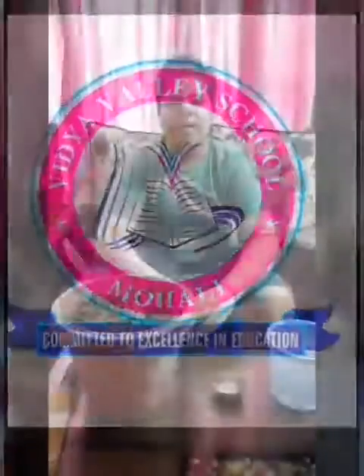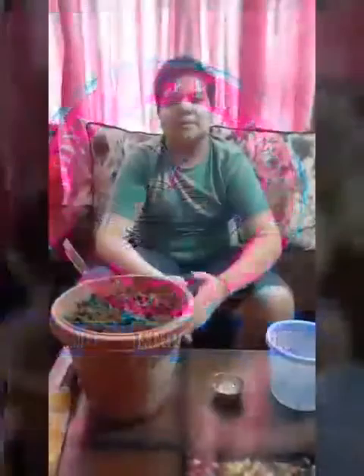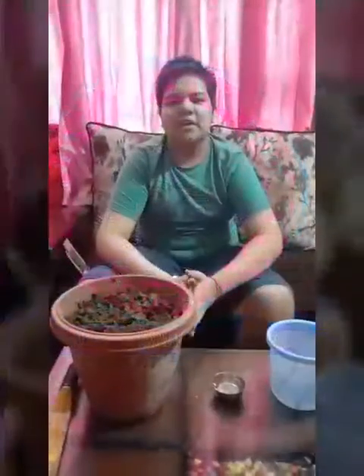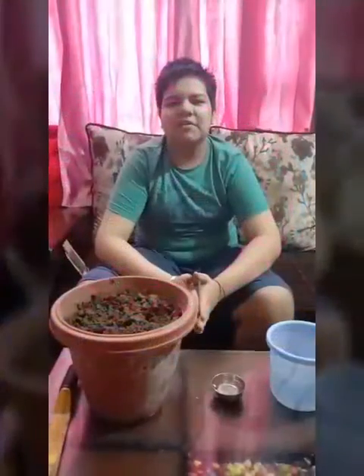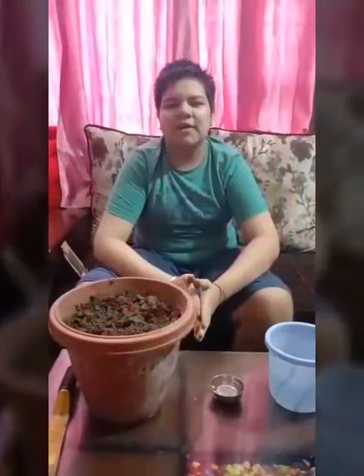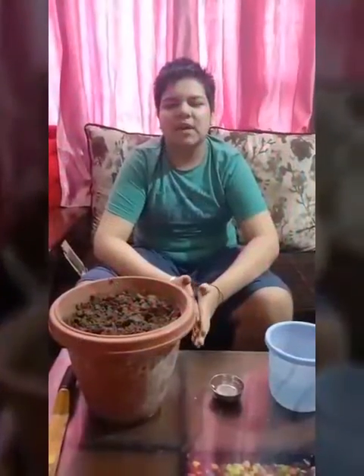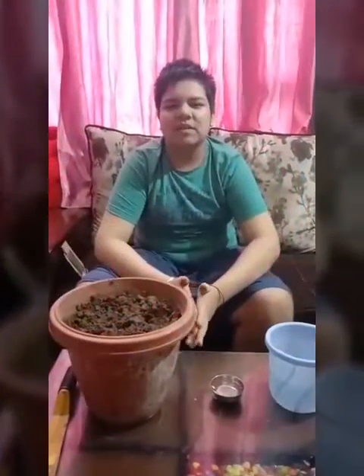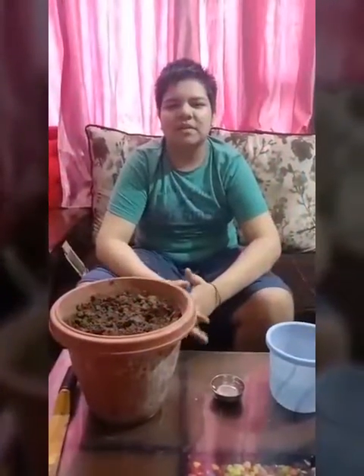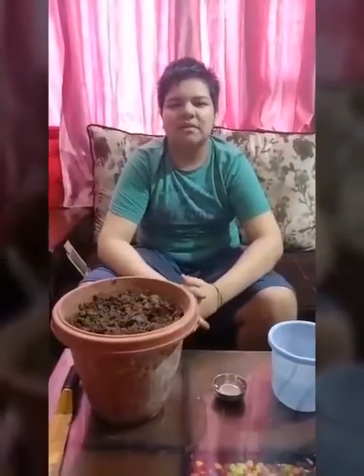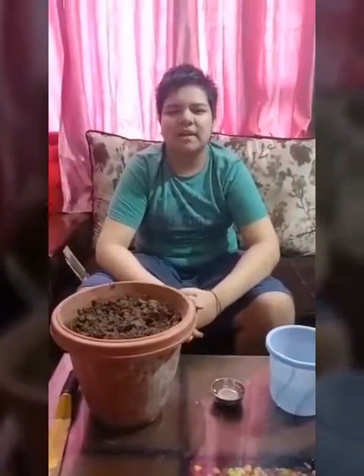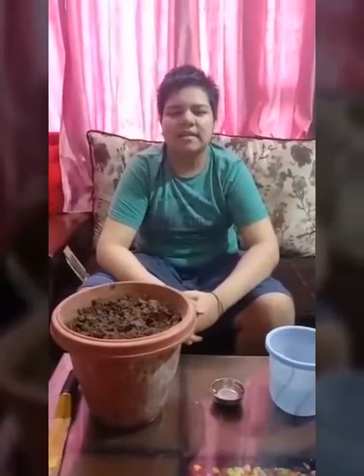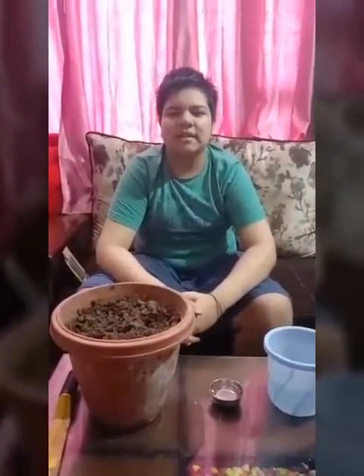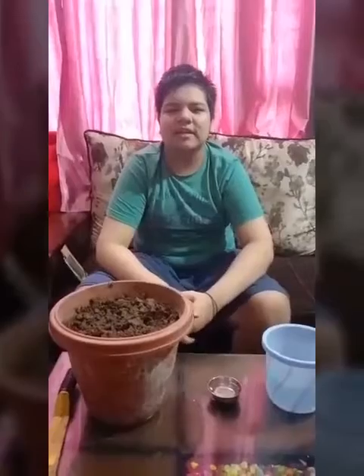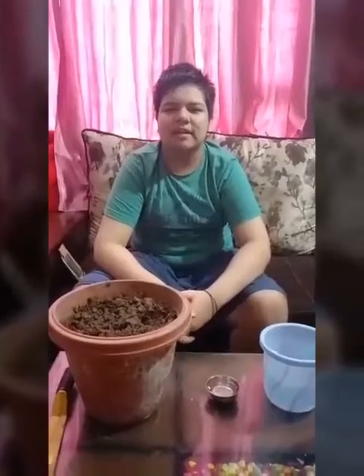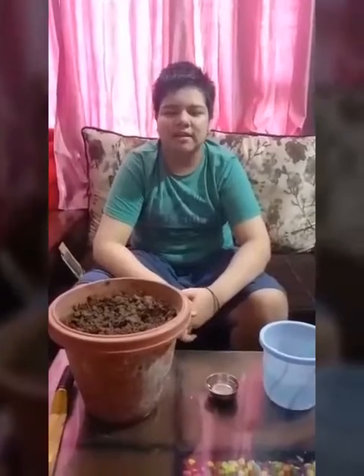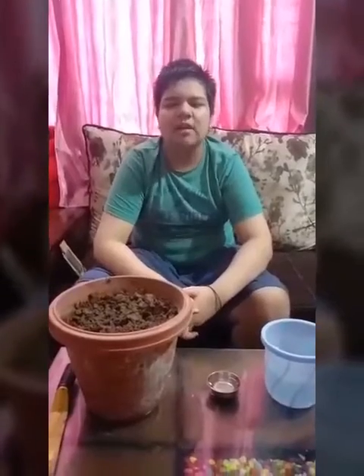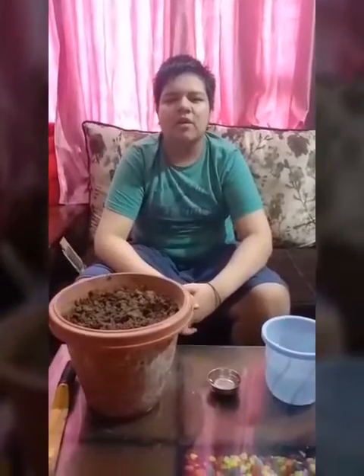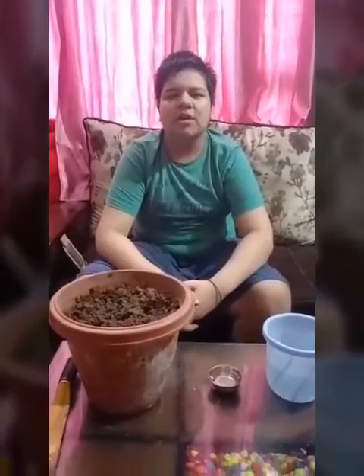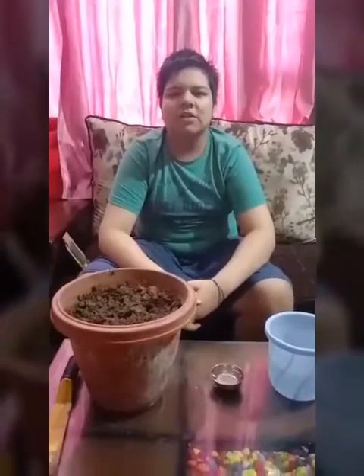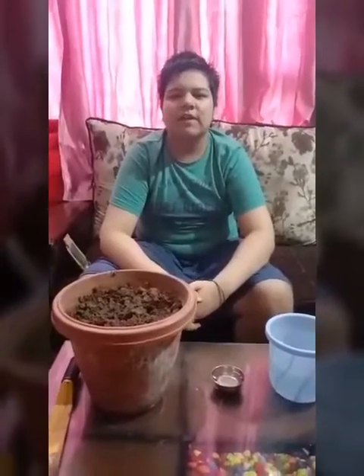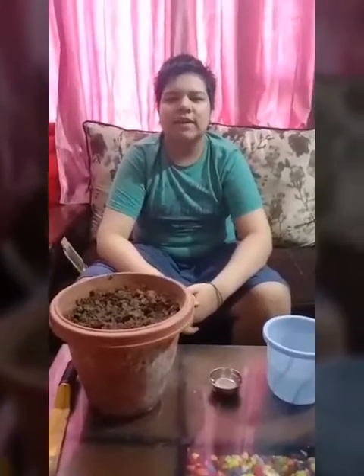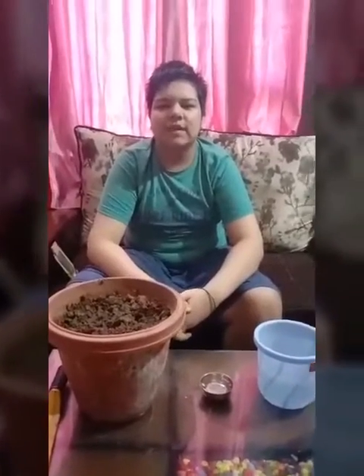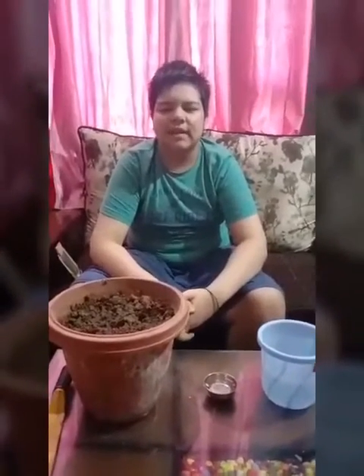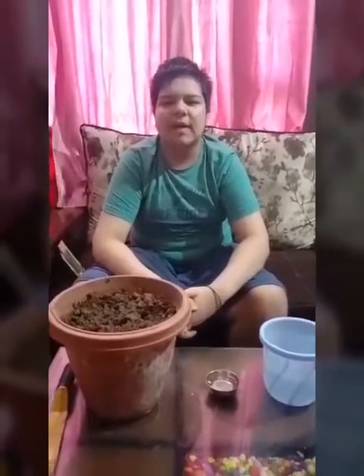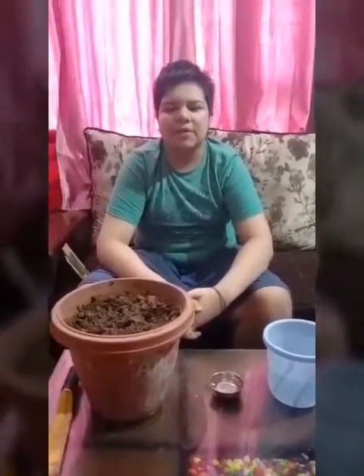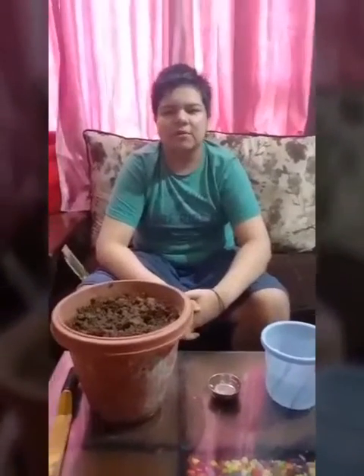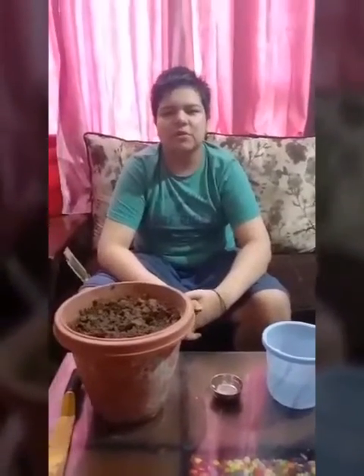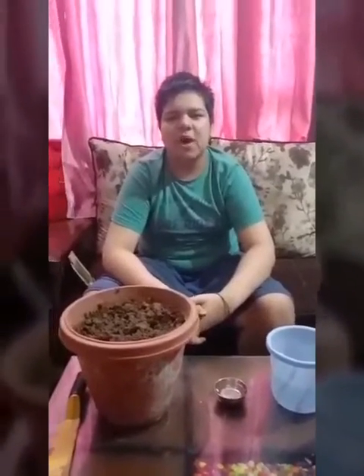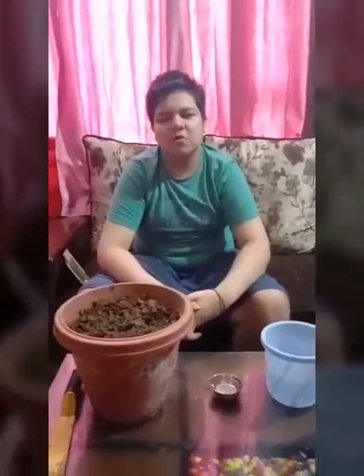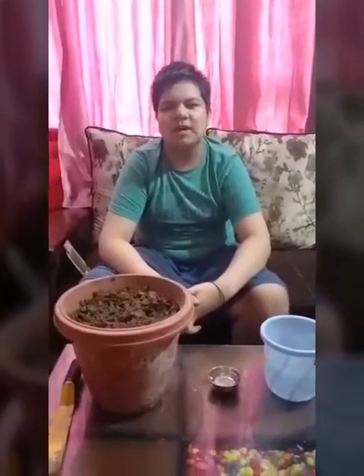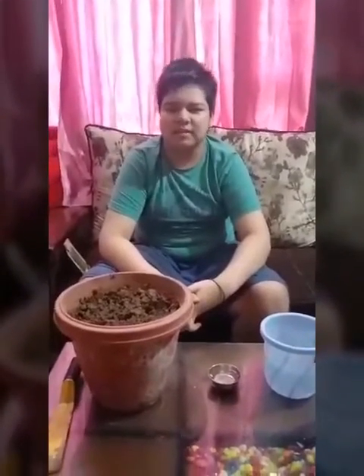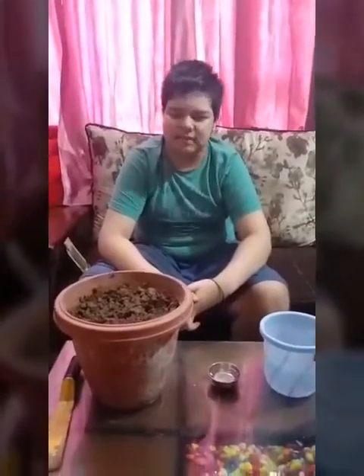Good morning everyone. My name is Anubi Glover and I study in grade 9. On the occasion of World Environment Day, I am going to show you how to plant a seed.